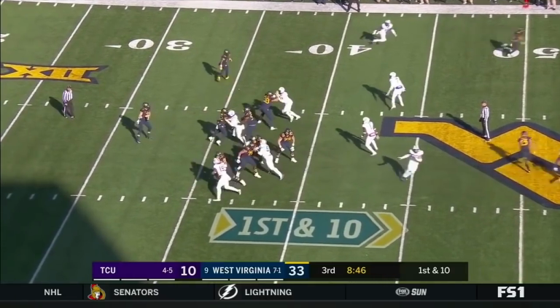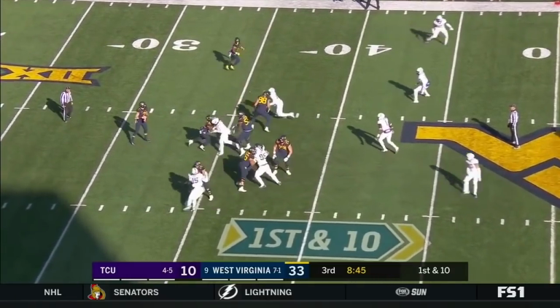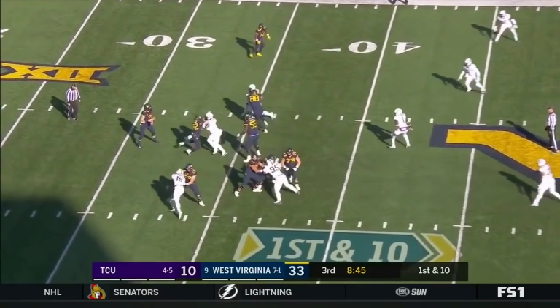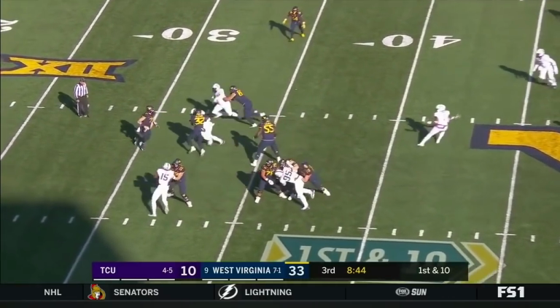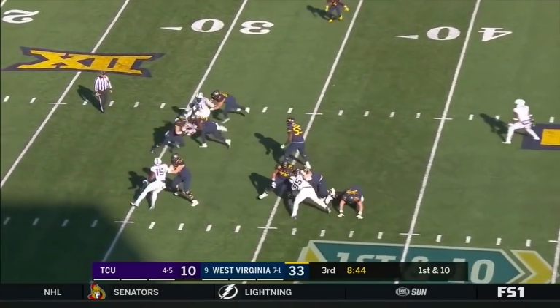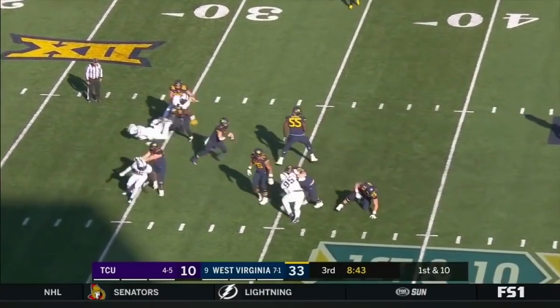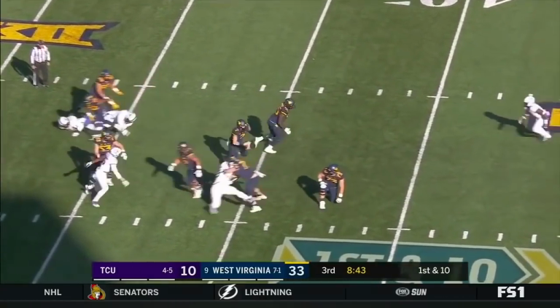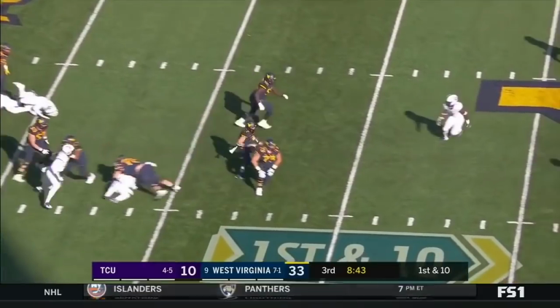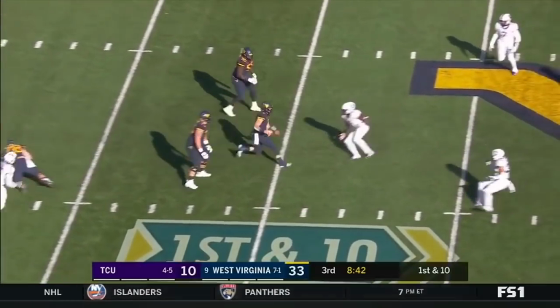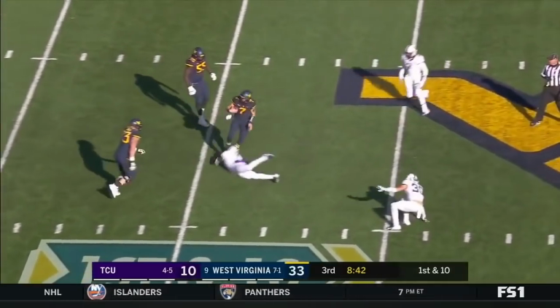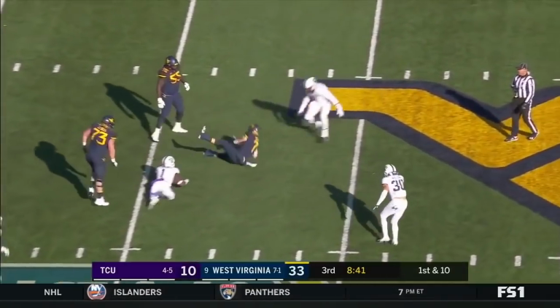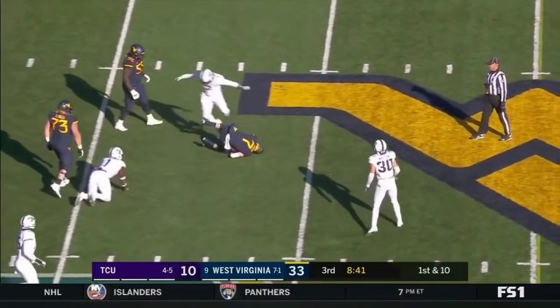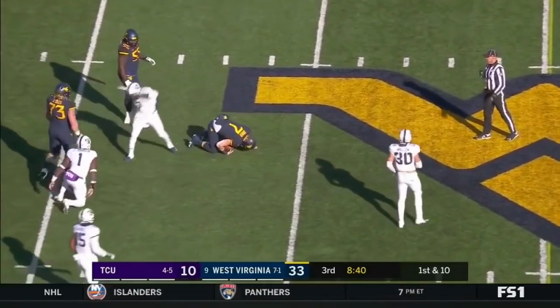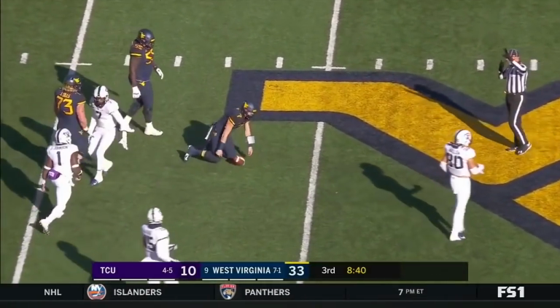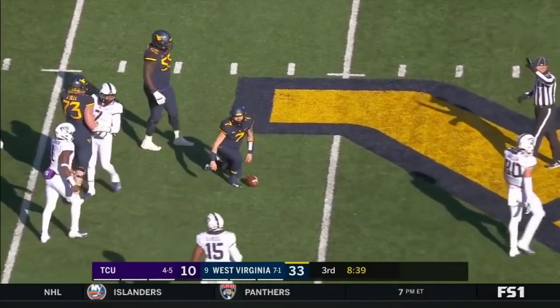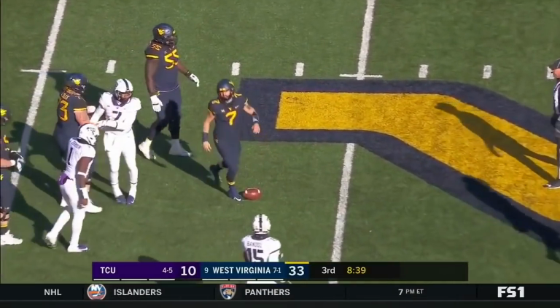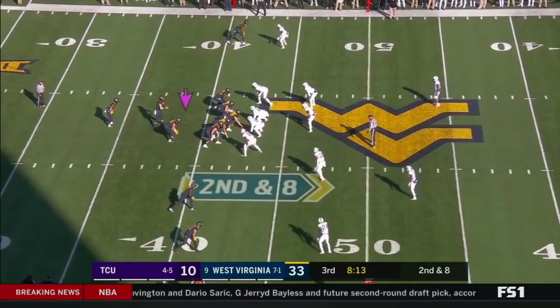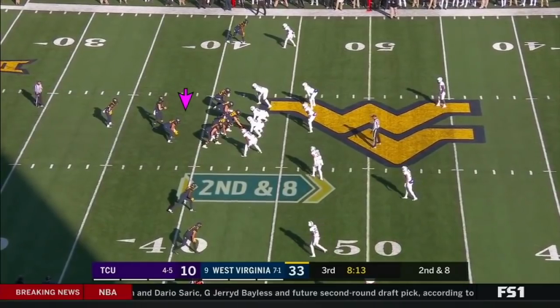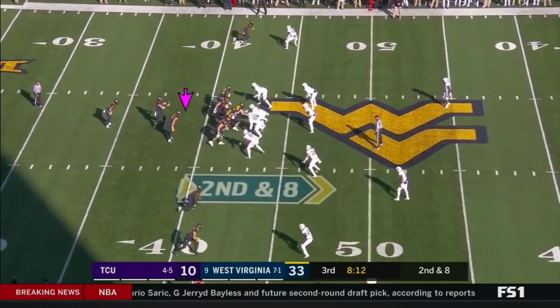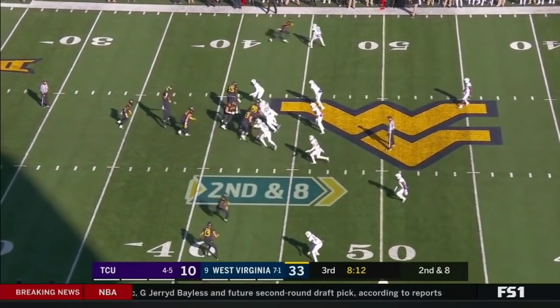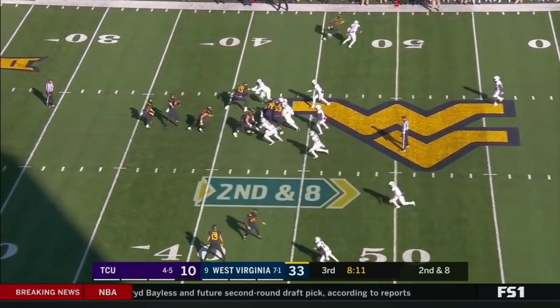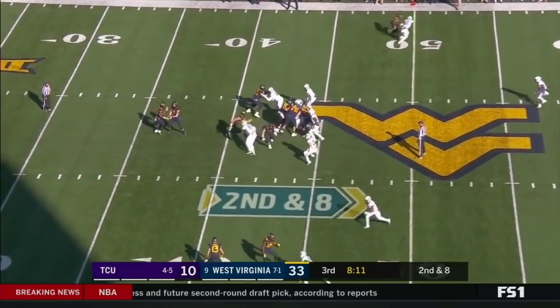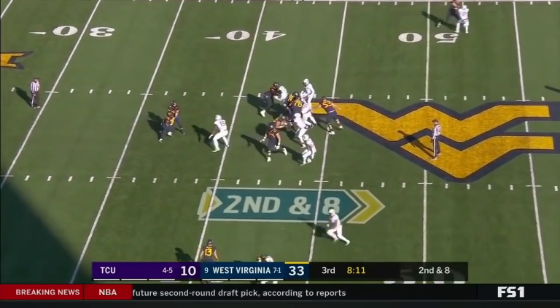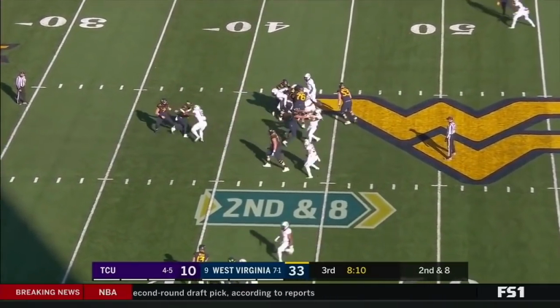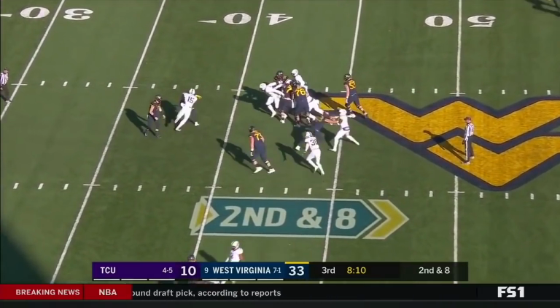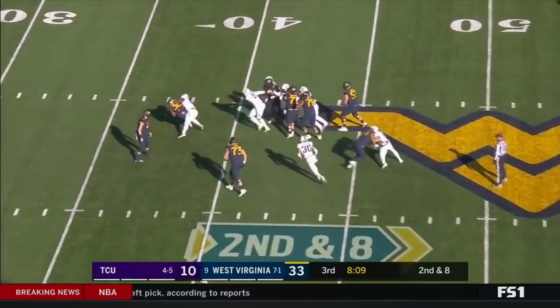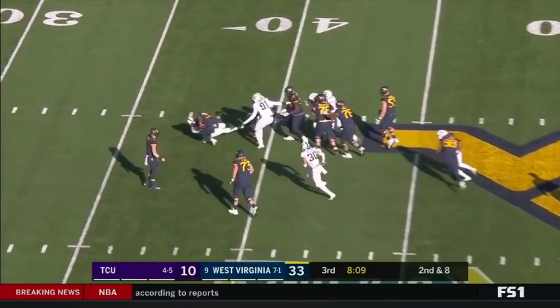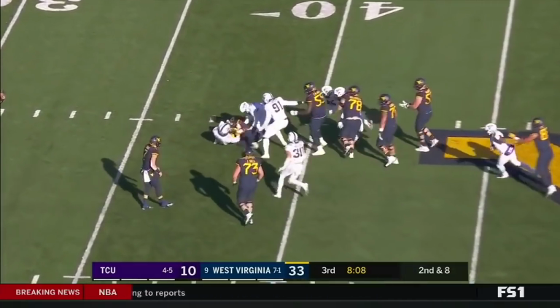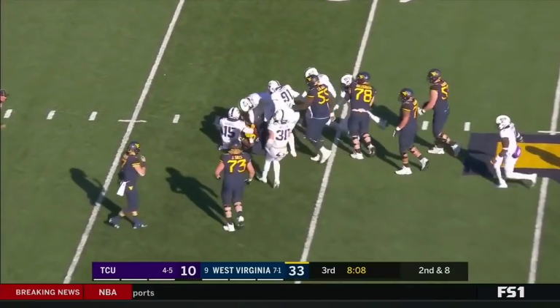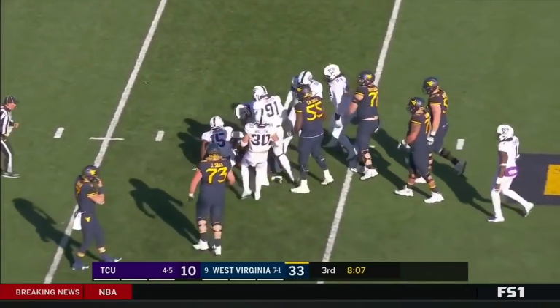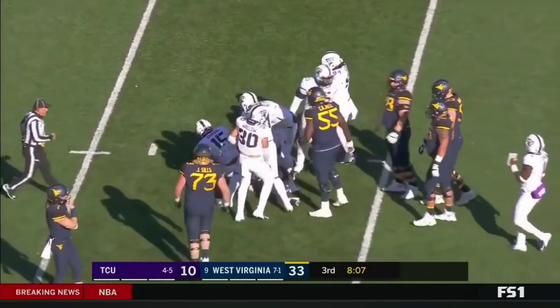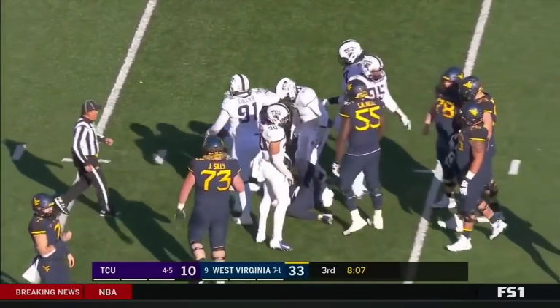Greer dancing around in the pocket, now shows off his athleticism as he gets into the end zone for the two-point conversion. But the high snap — and that's going to be a tackle for a loss by Banigou.